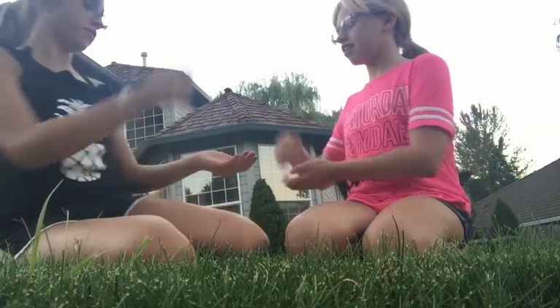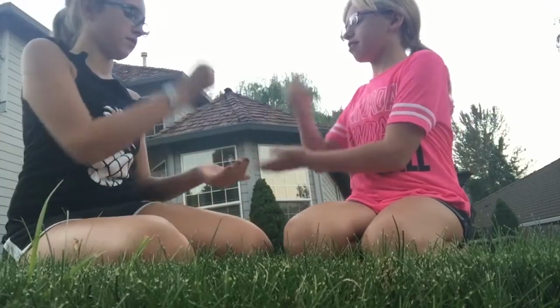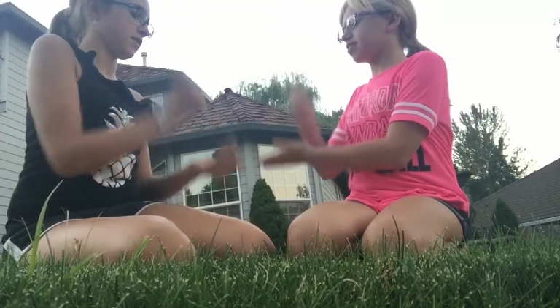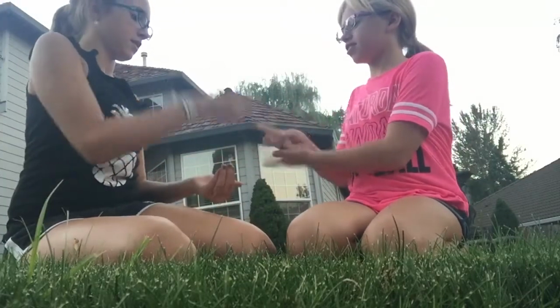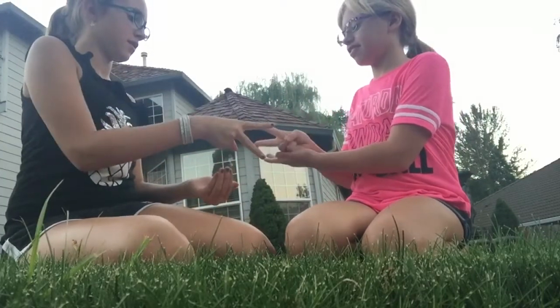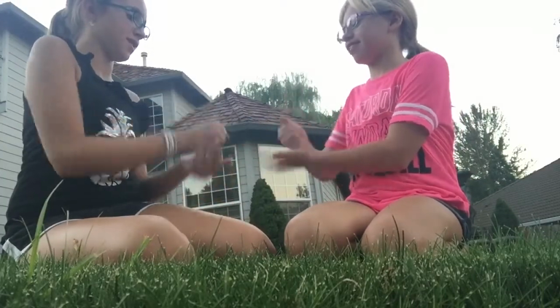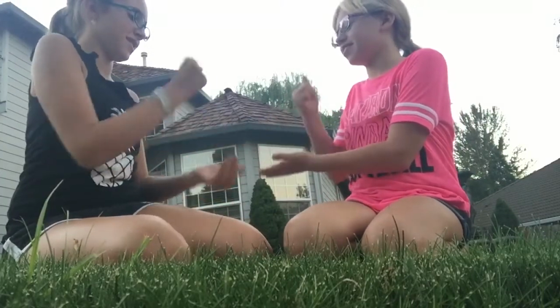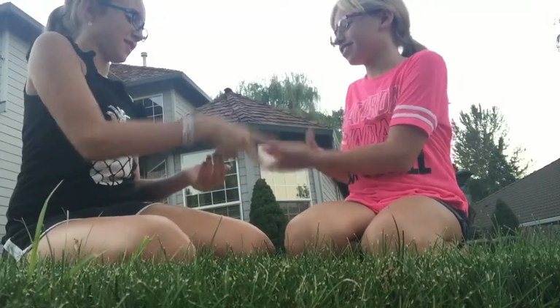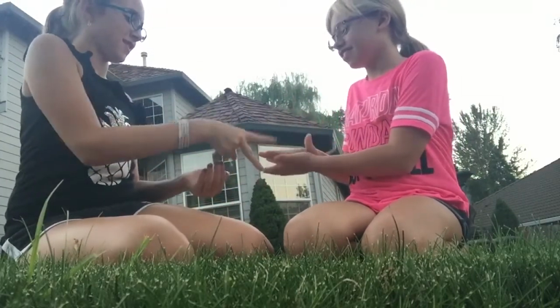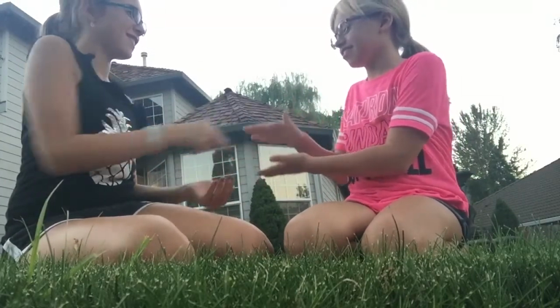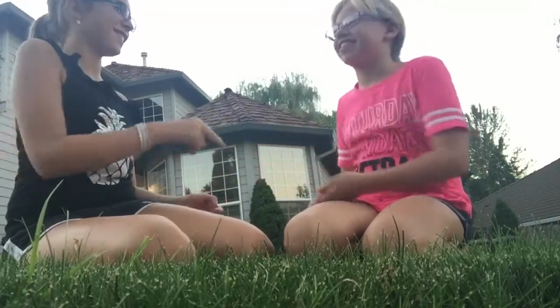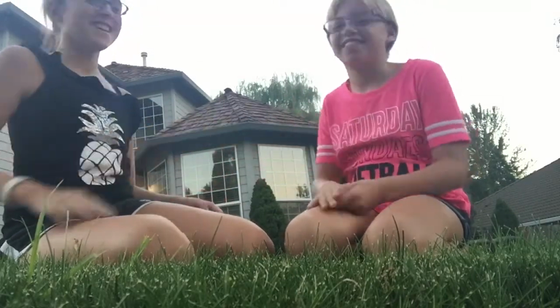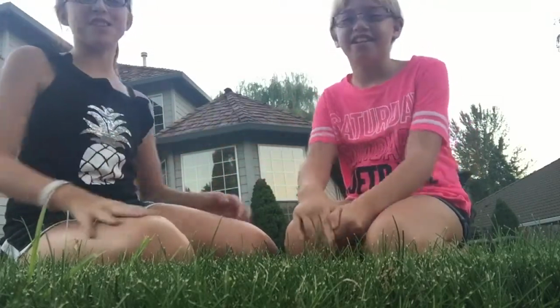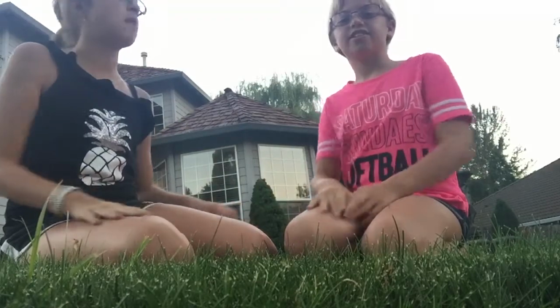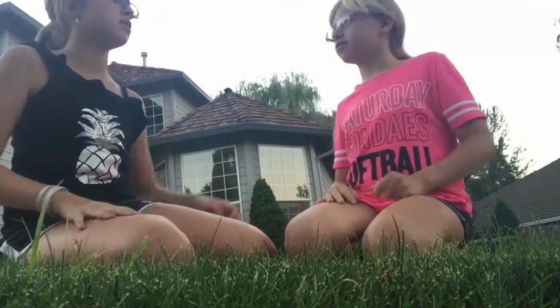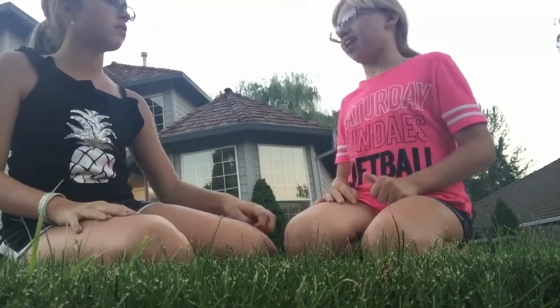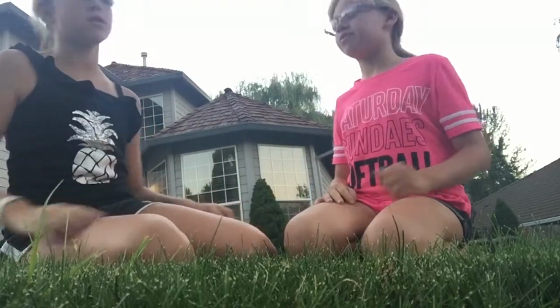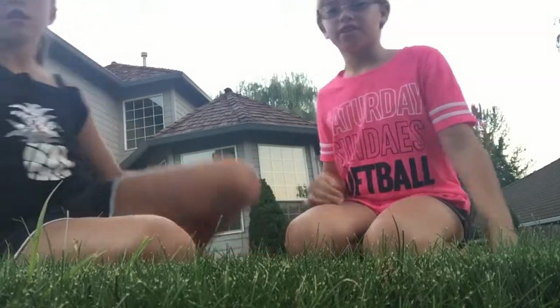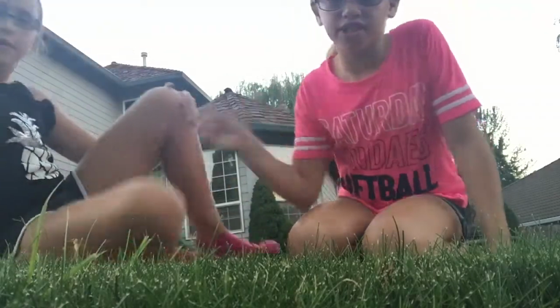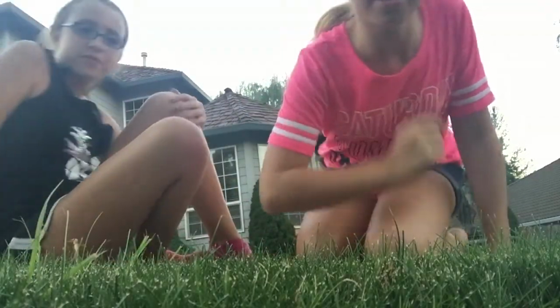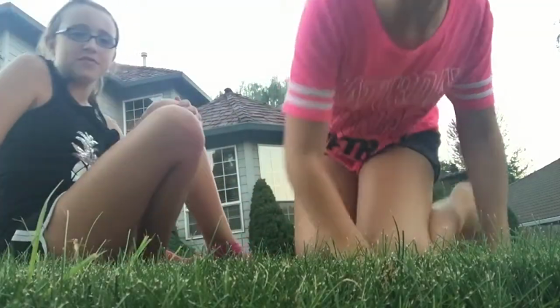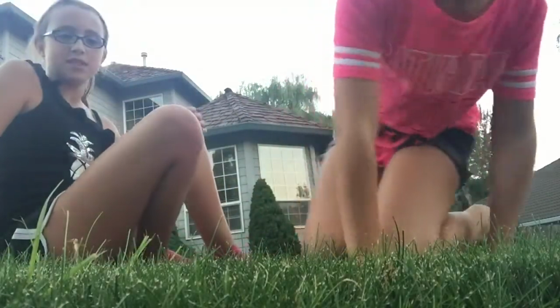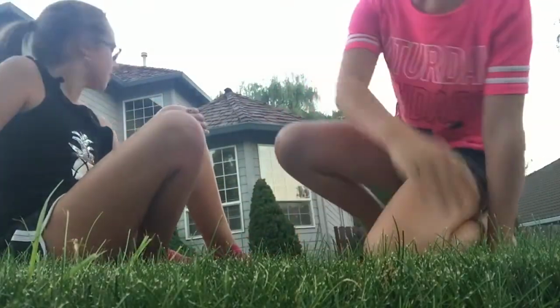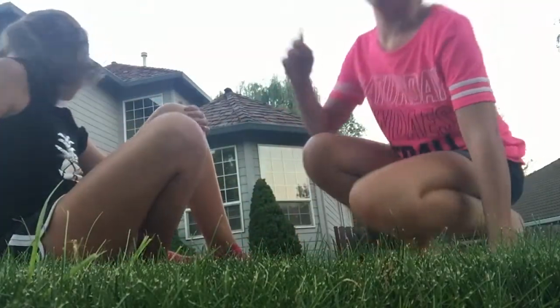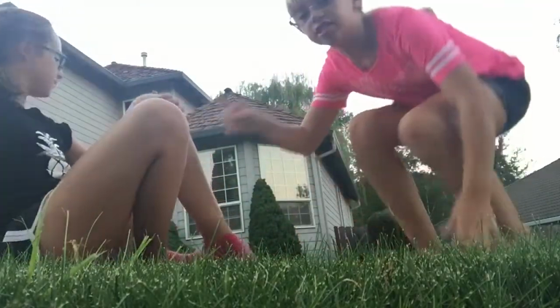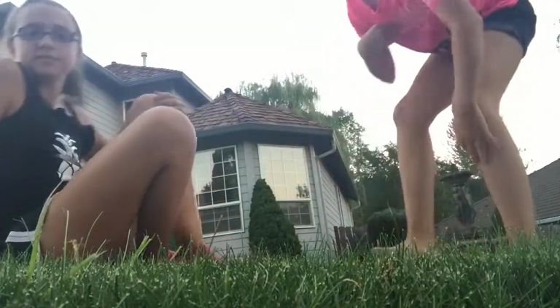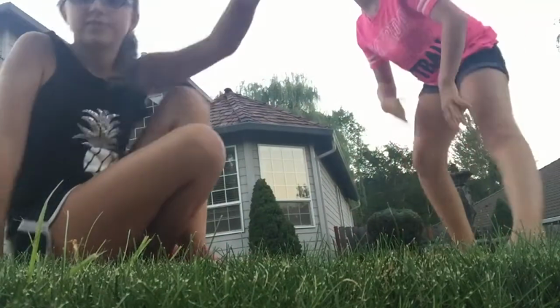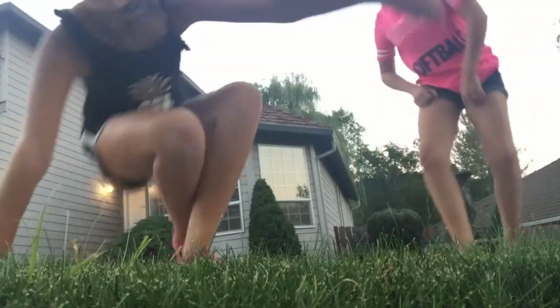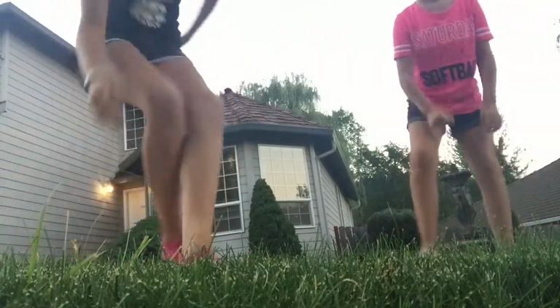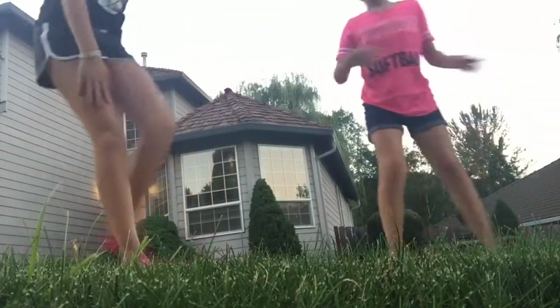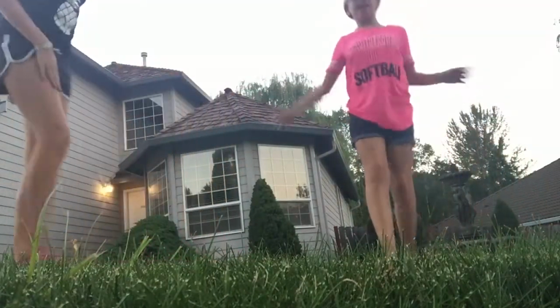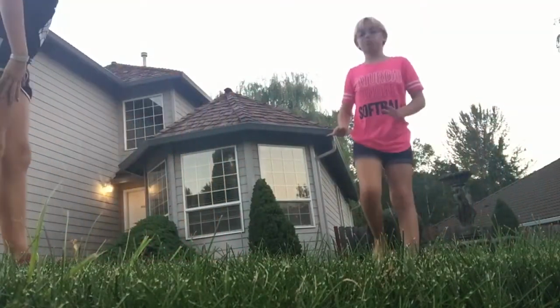Okay, rock, paper, scissors, shoot. Rock, paper, scissors, shoot. So I make you do what I do? Okay. So we're going to get started — she's going to make me do a gymnastics move.